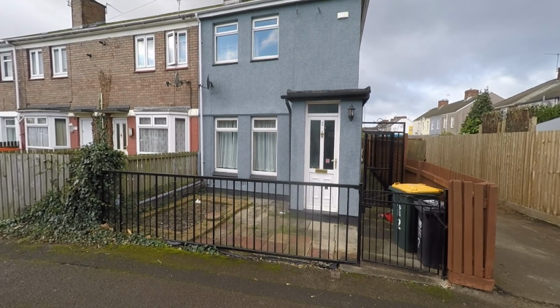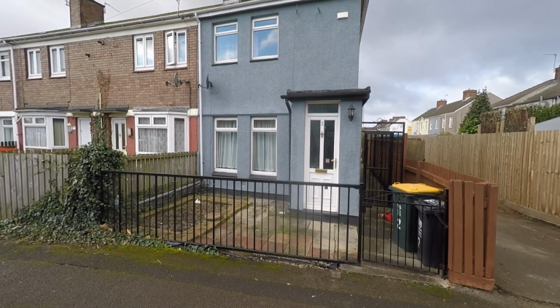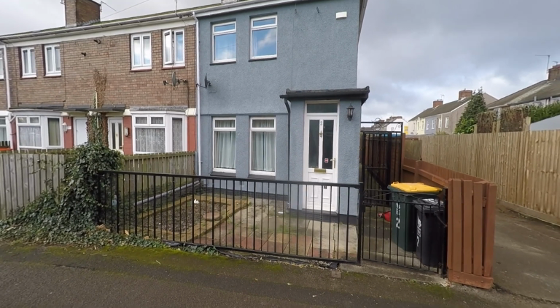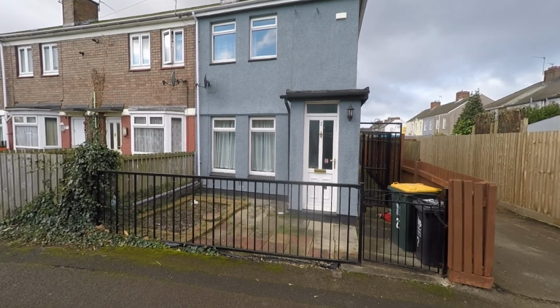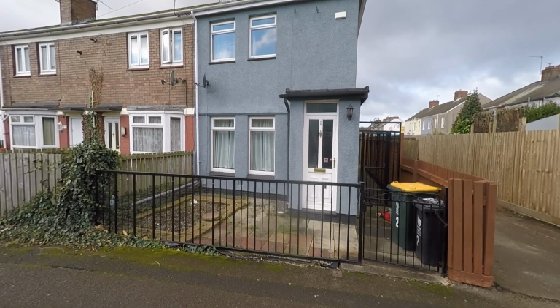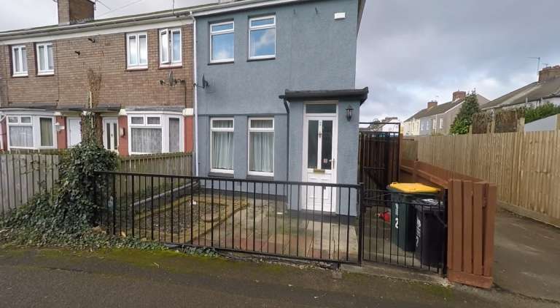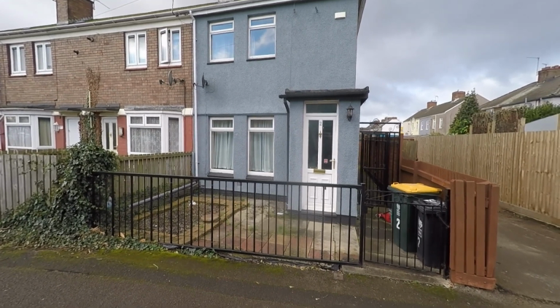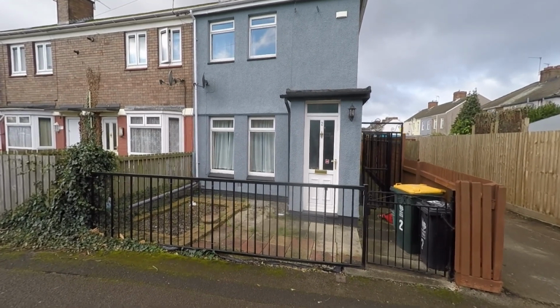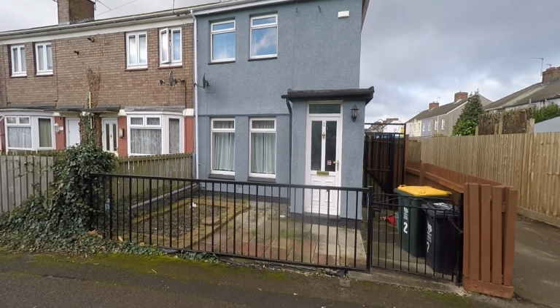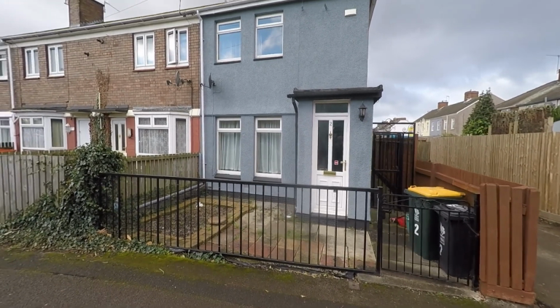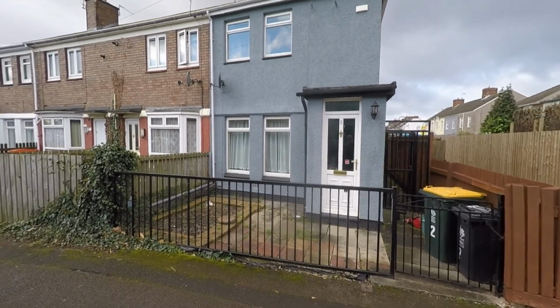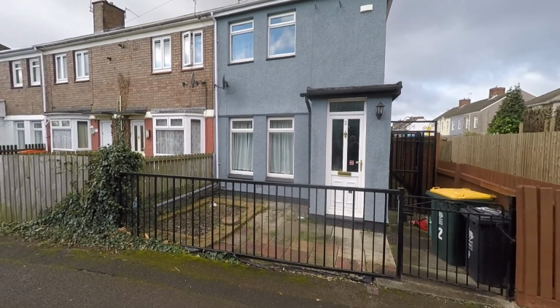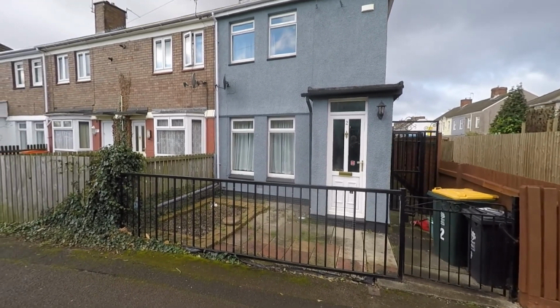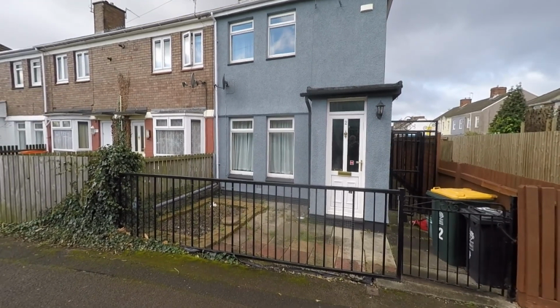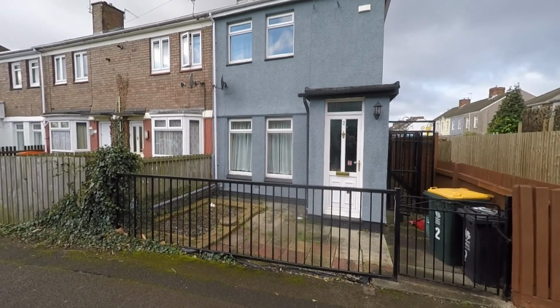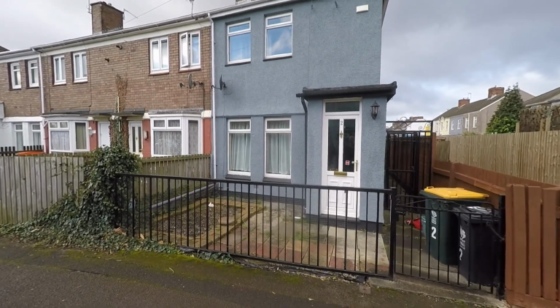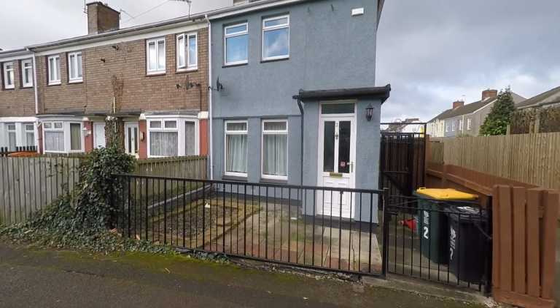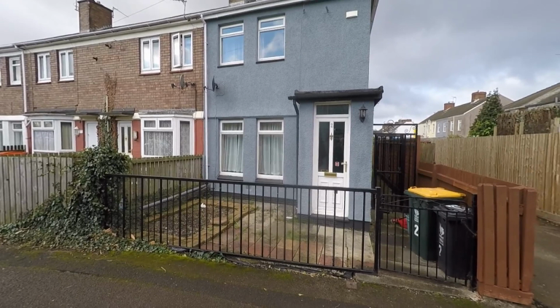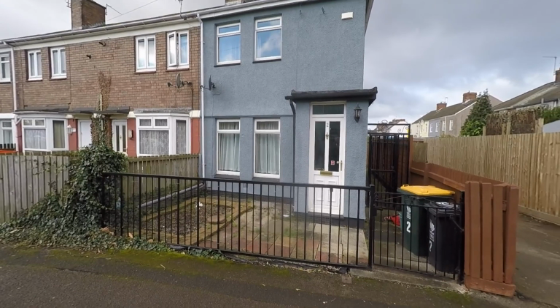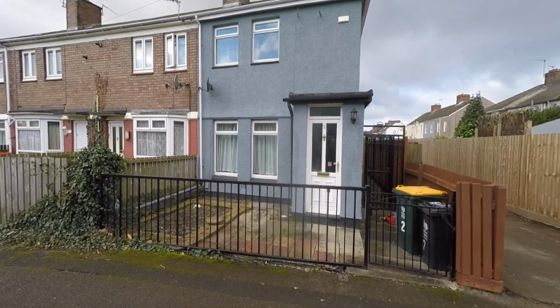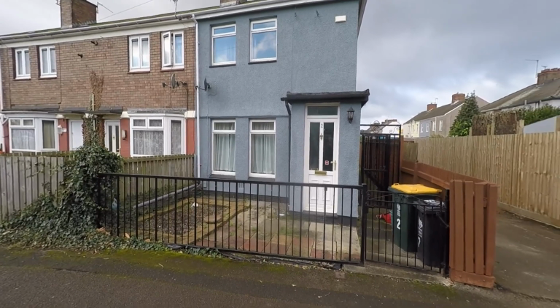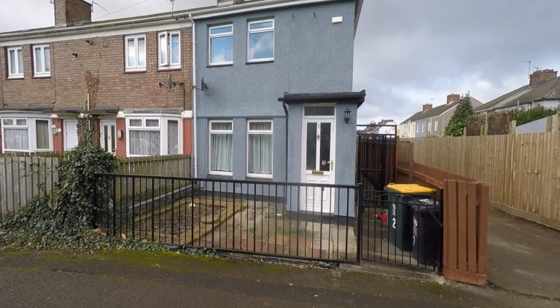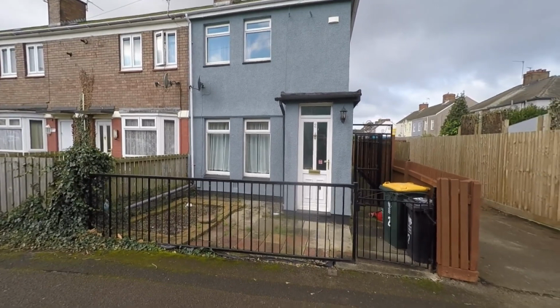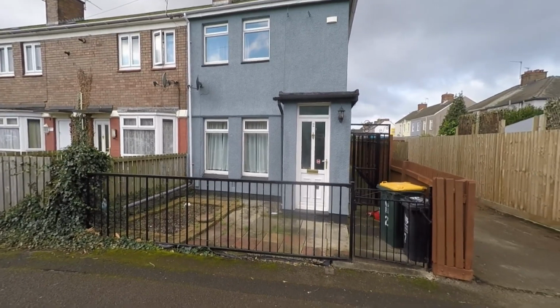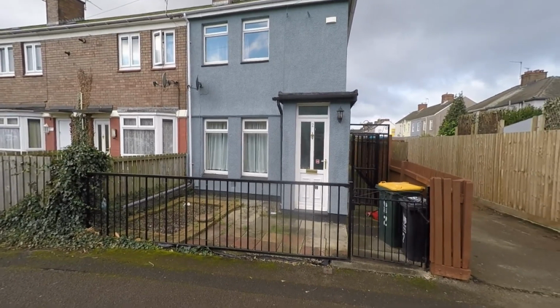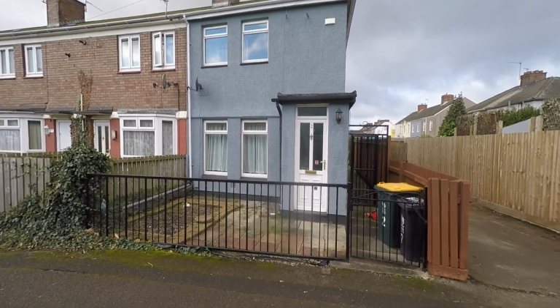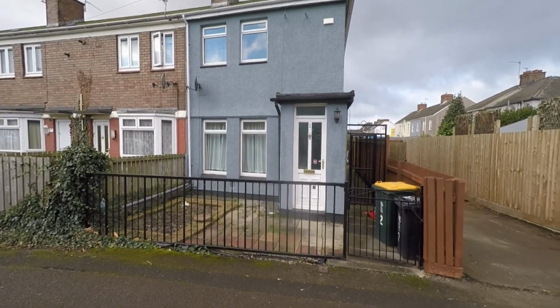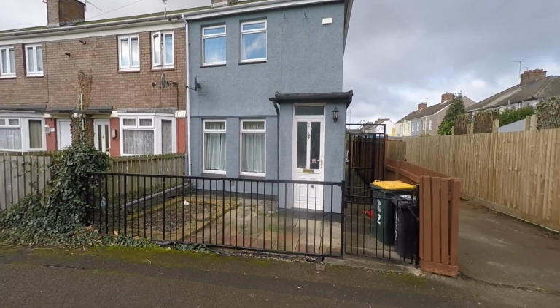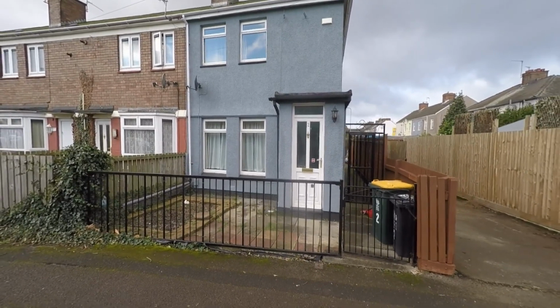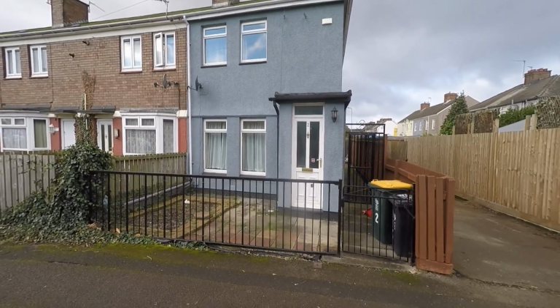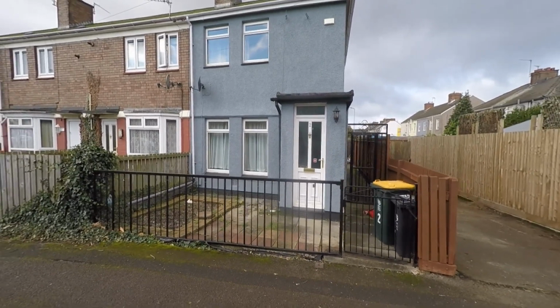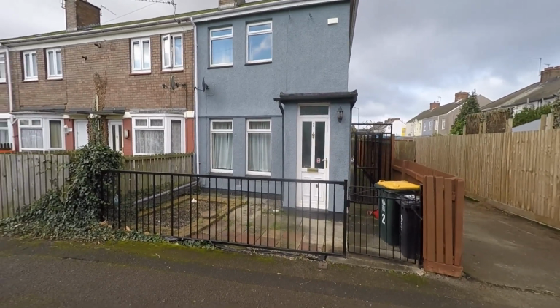Welcome to this video tour of this three bedroom end terrace family home situated within a popular residential area and an extremely convenient location within Newport.